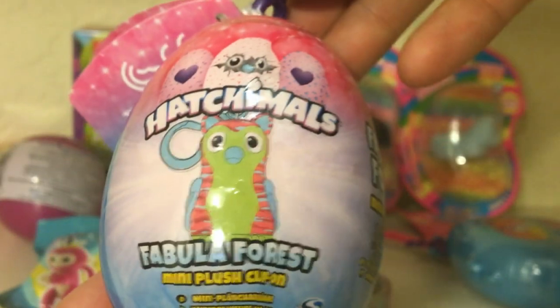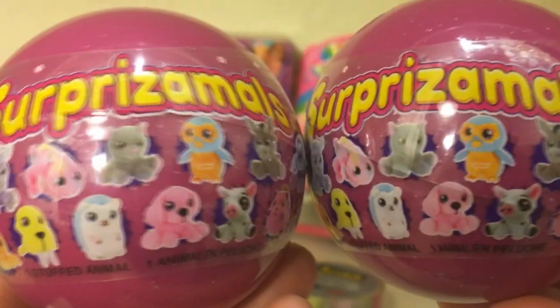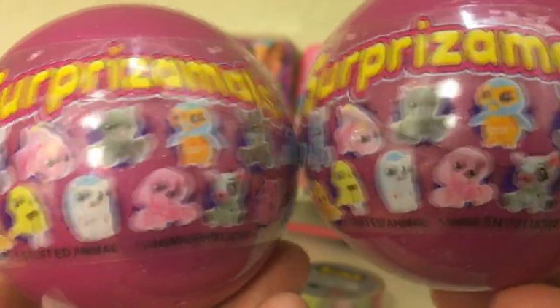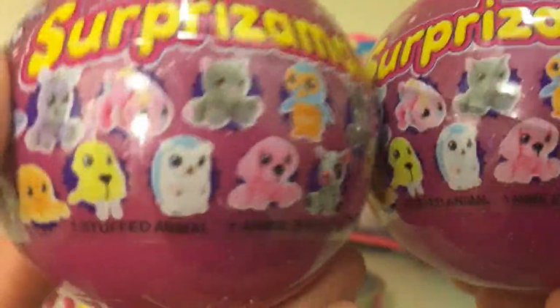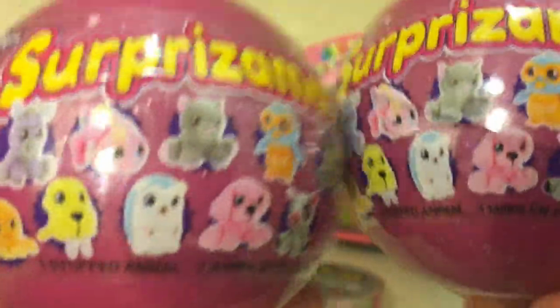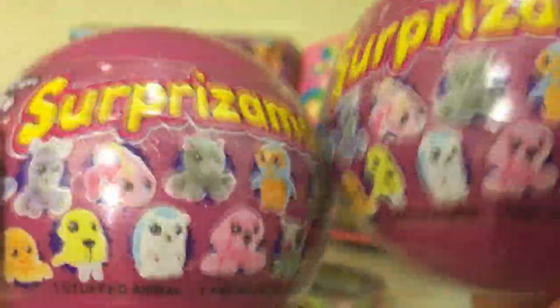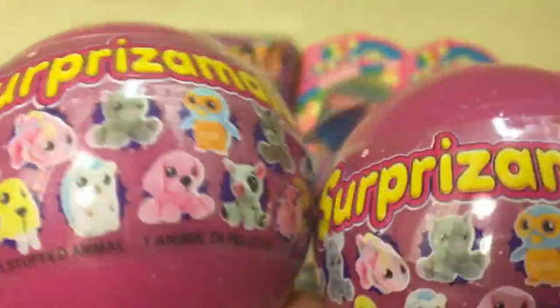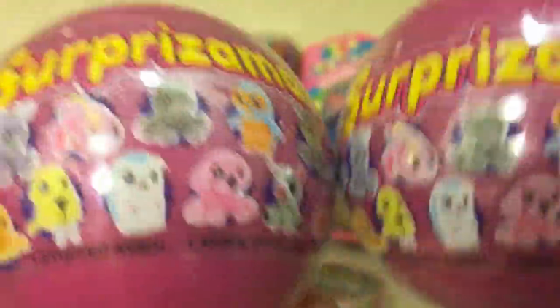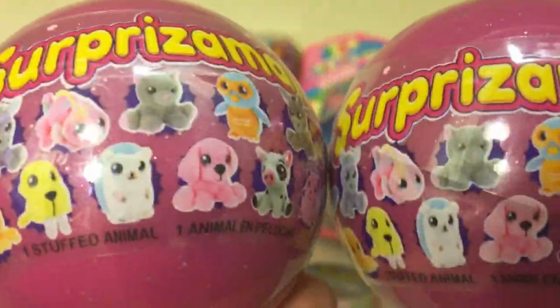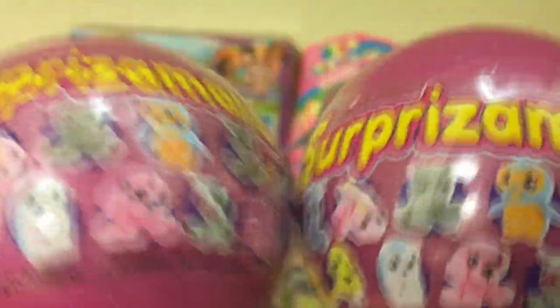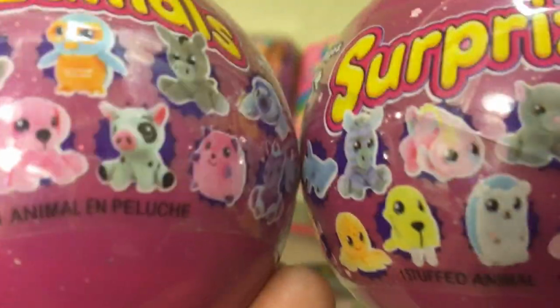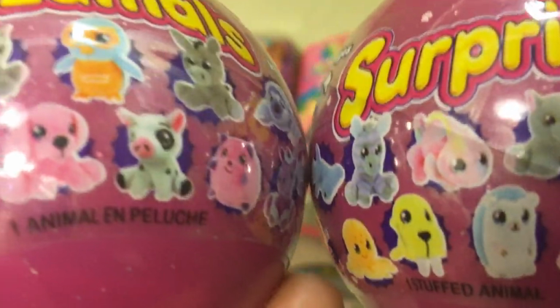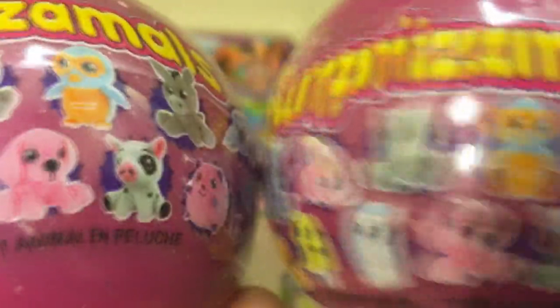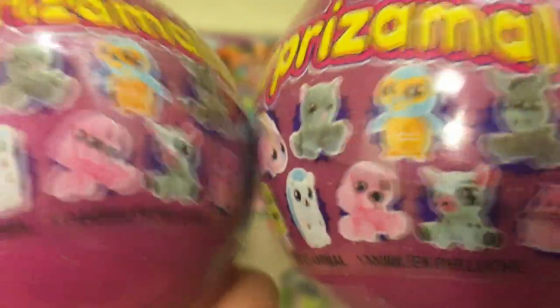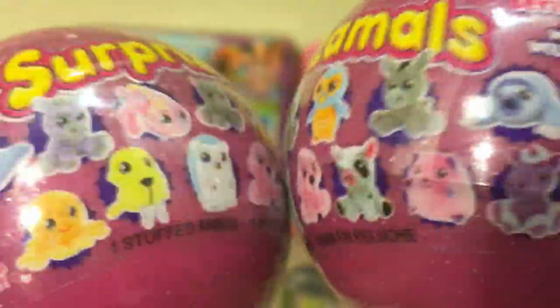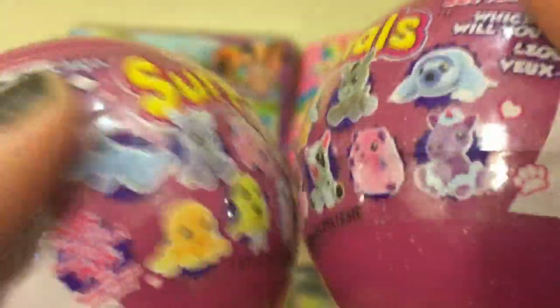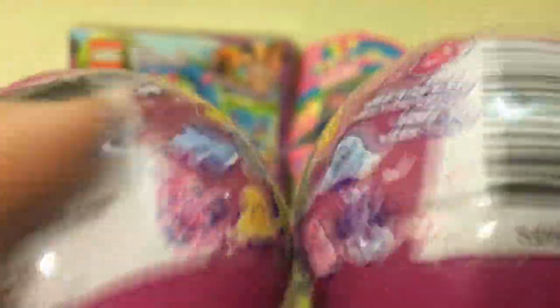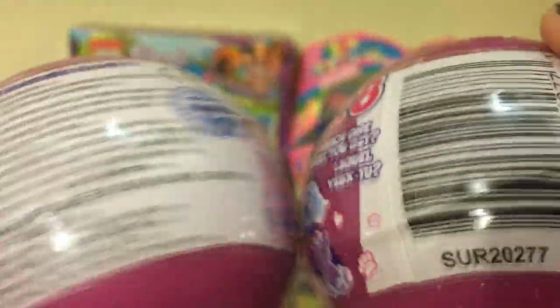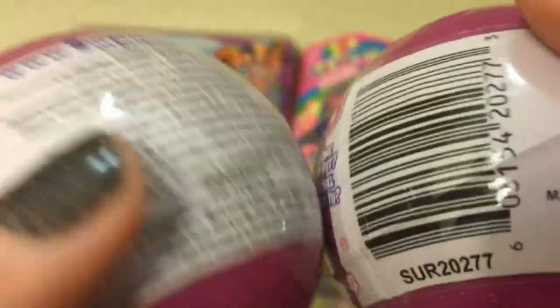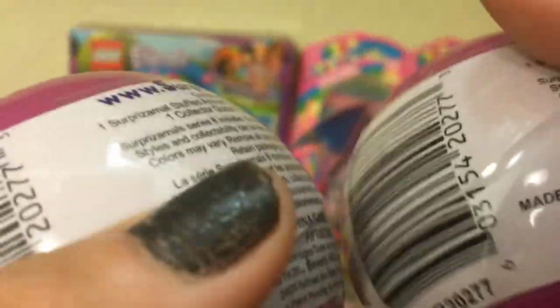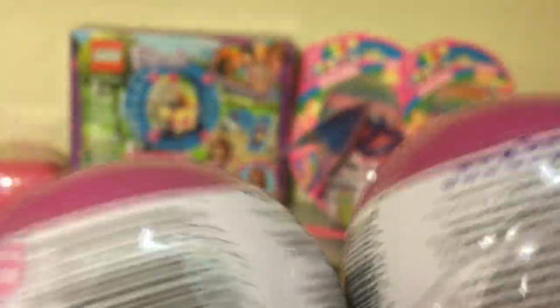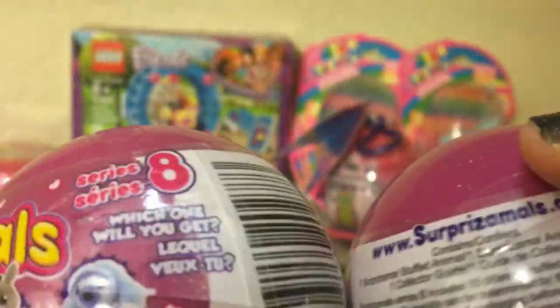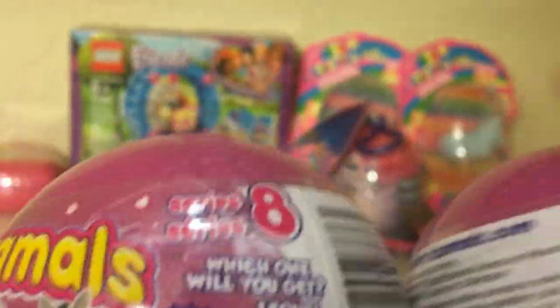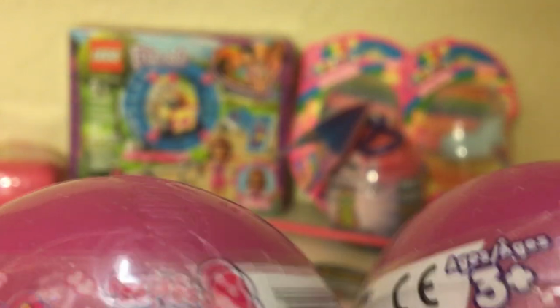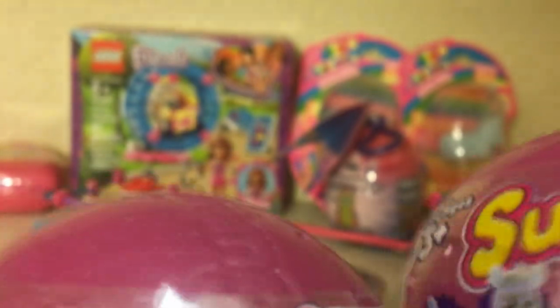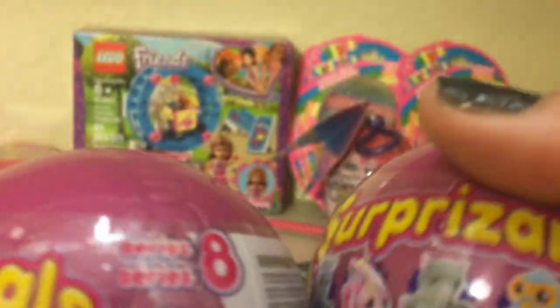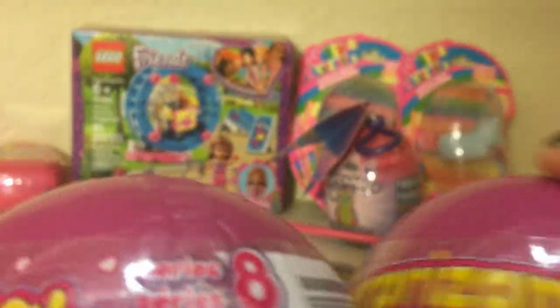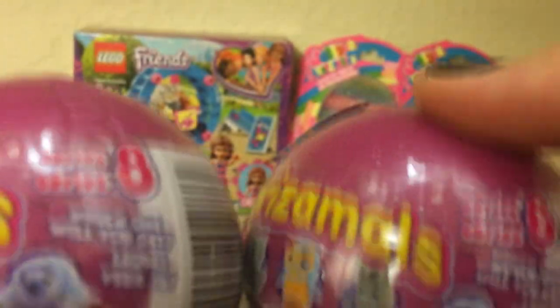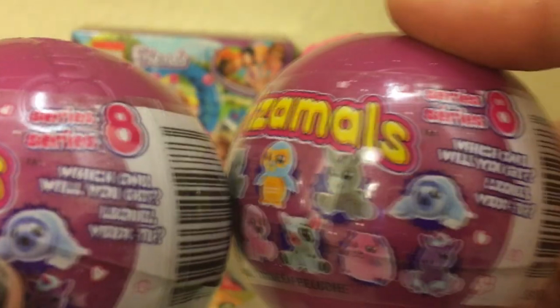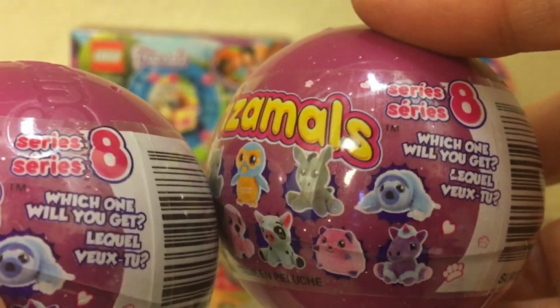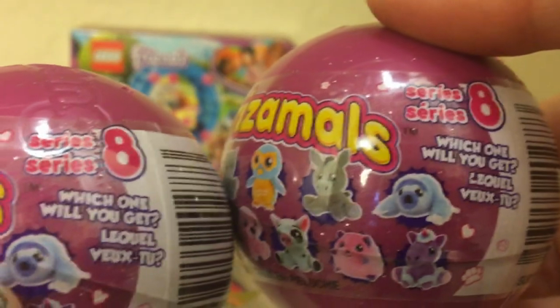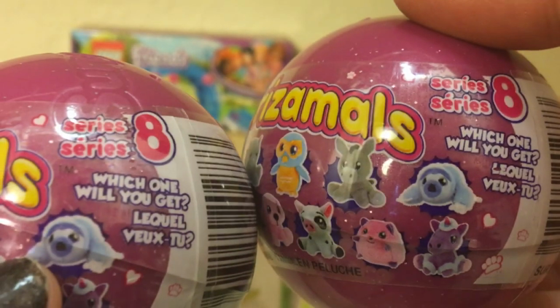Well, these are the Surprisimals. They're really soft little plushies — they're so cute. So many fun characters you can collect. These ones are from Series 8.